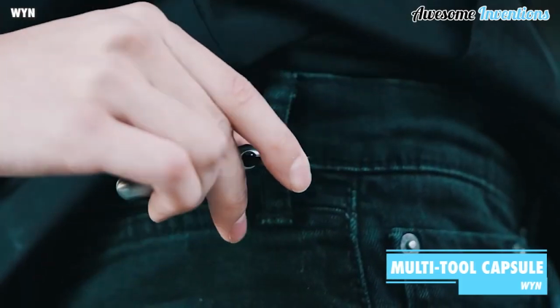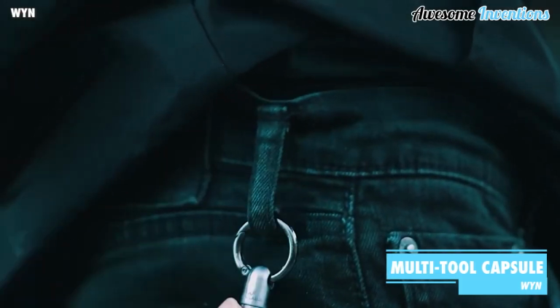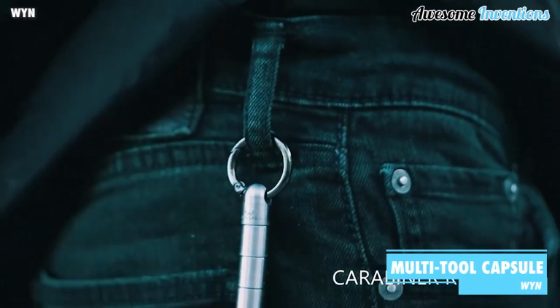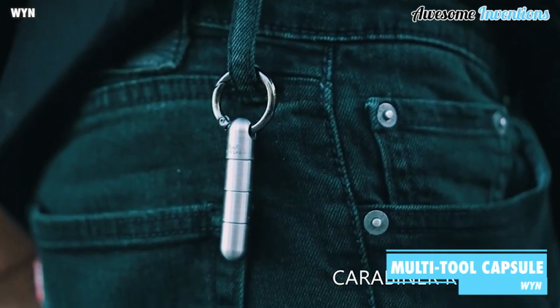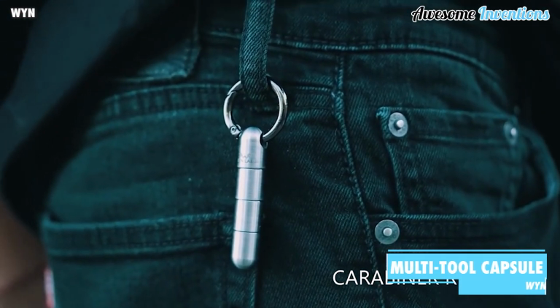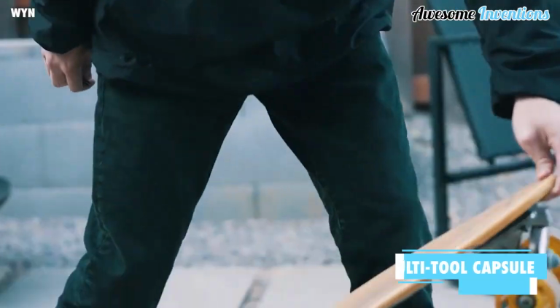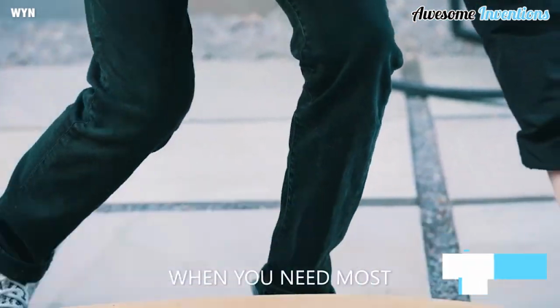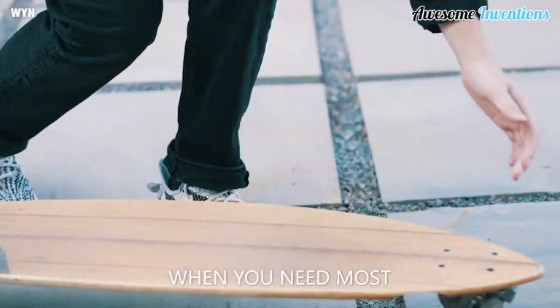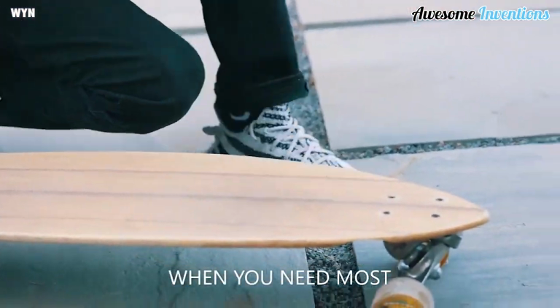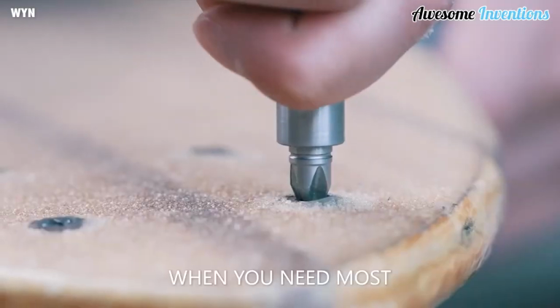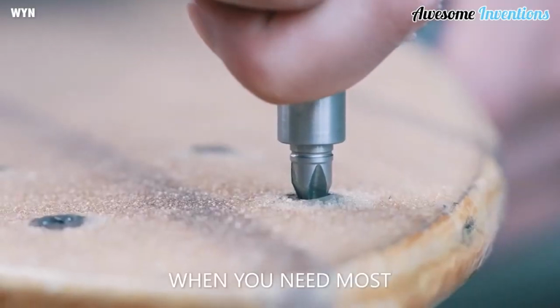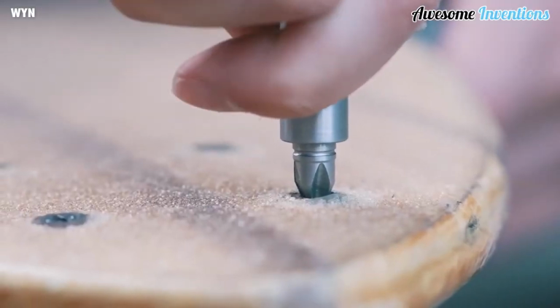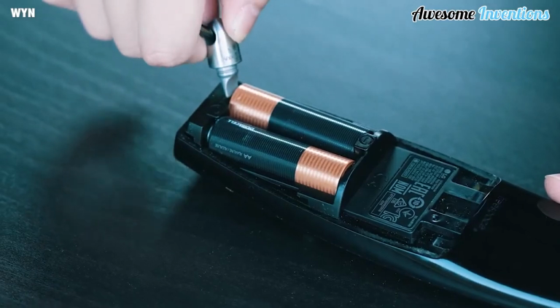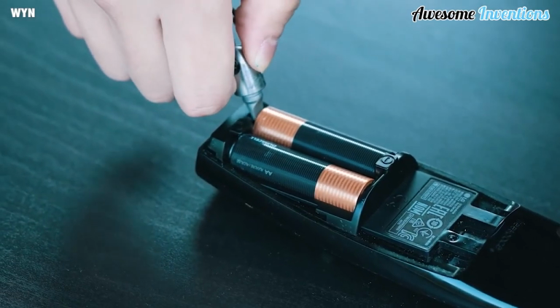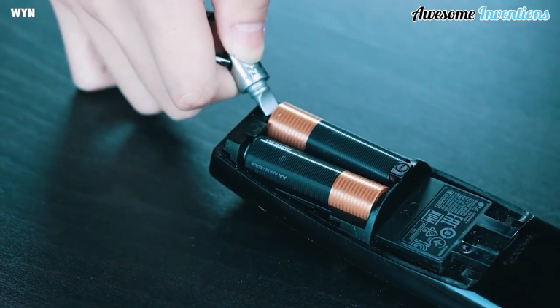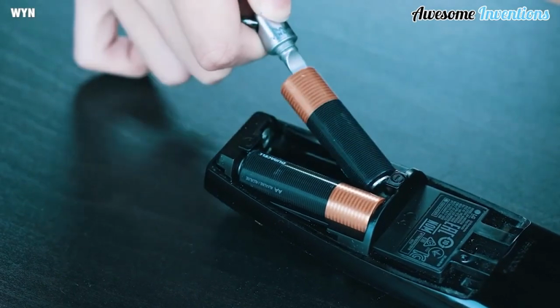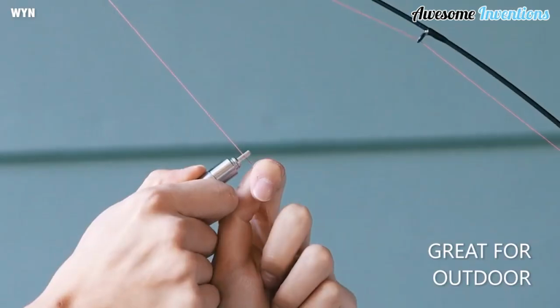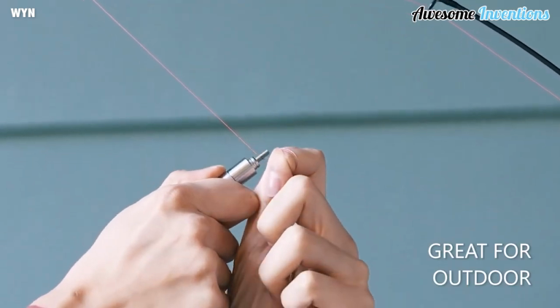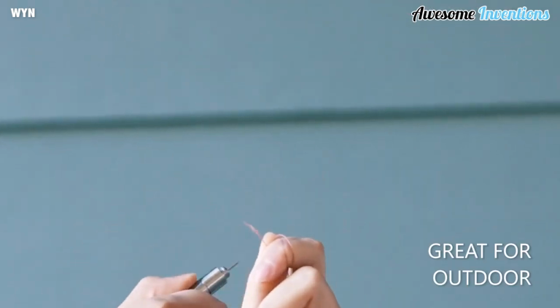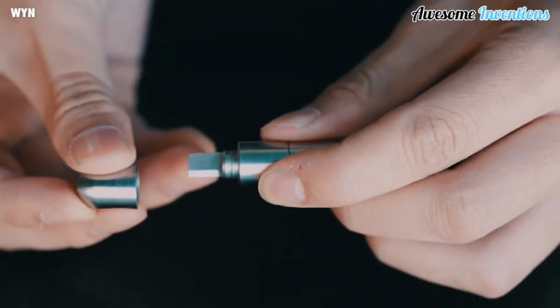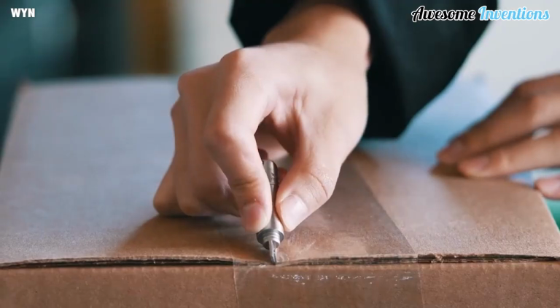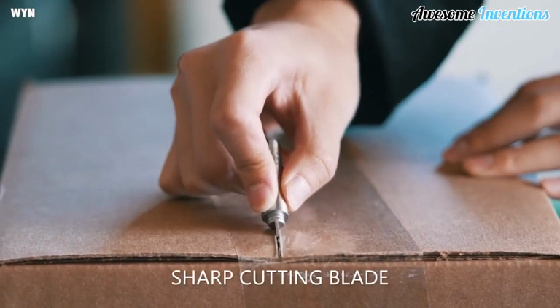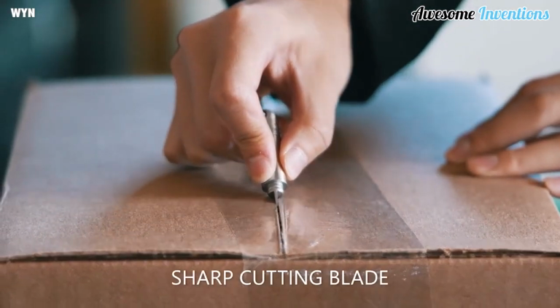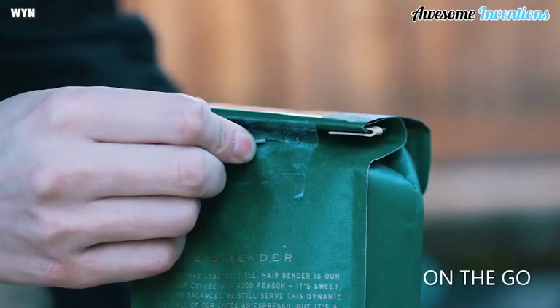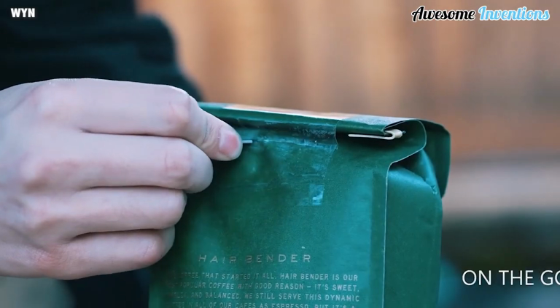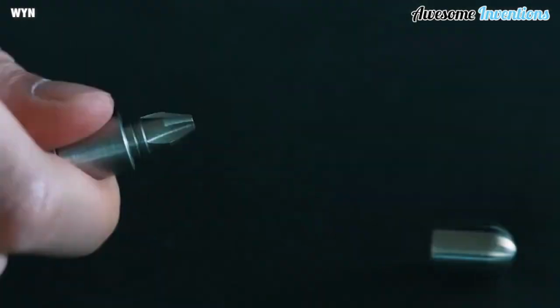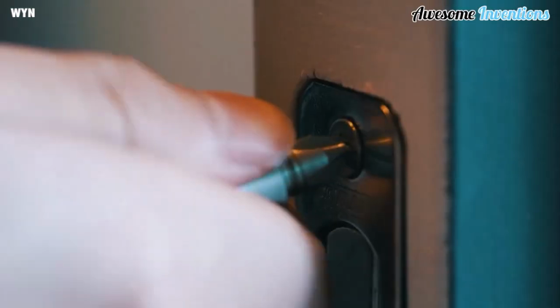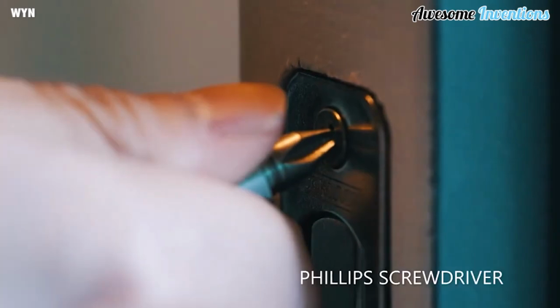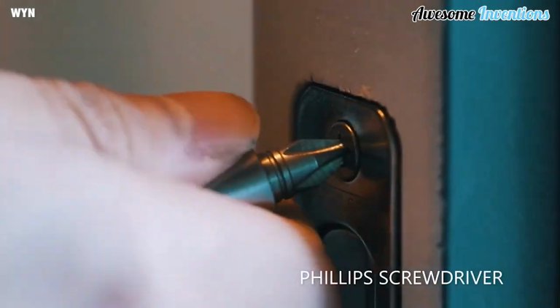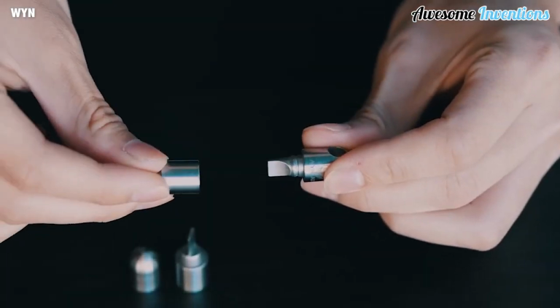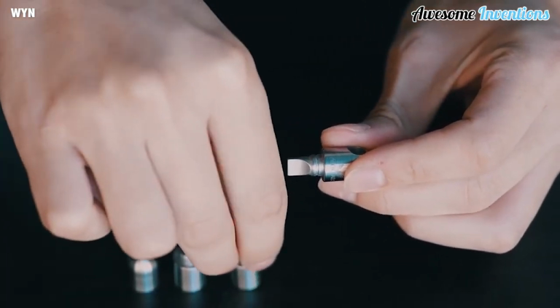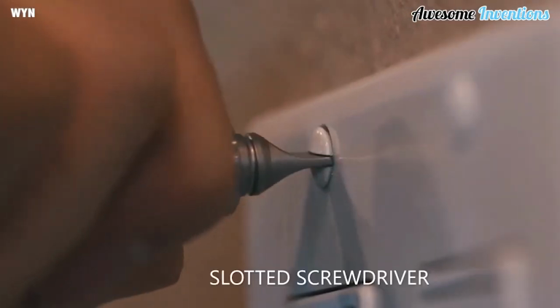The Win-Multi-Tool Capsule is a handy little tool that most people could do with for everyday tasks. It comes with a blade for opening packages, a Phillips screwdriver, and a slotted screwdriver, which is great at prying things open.